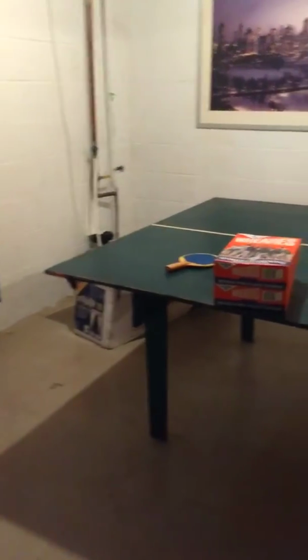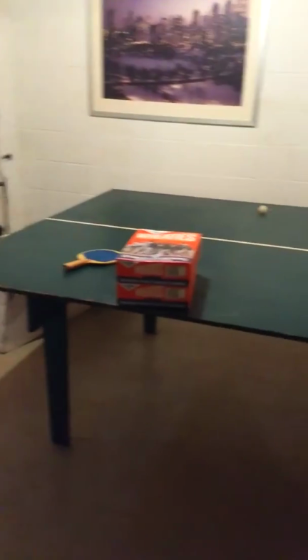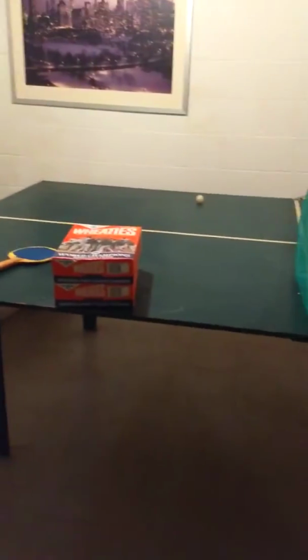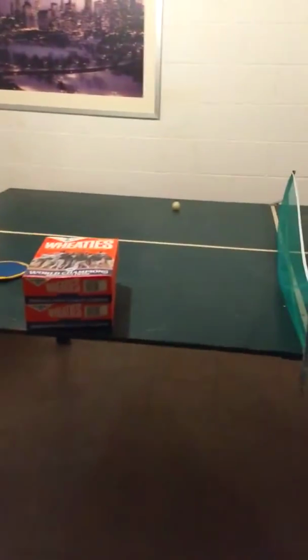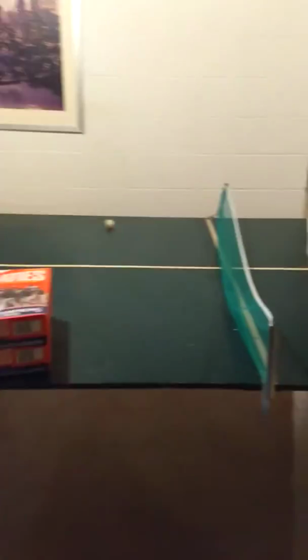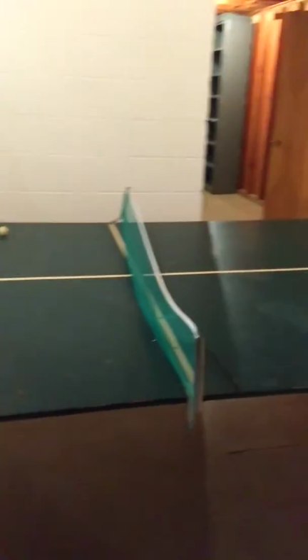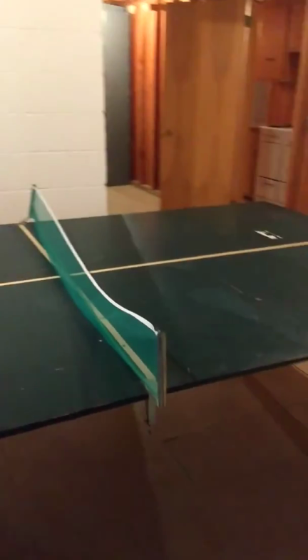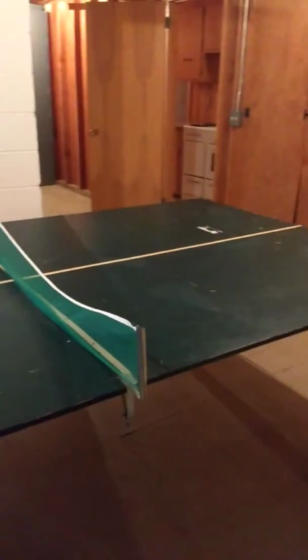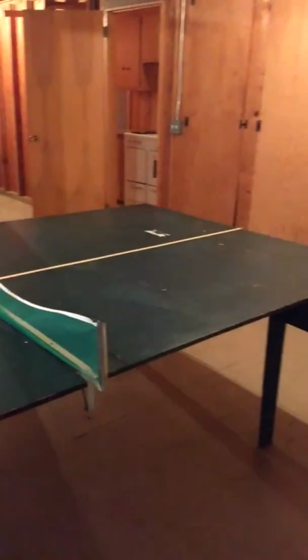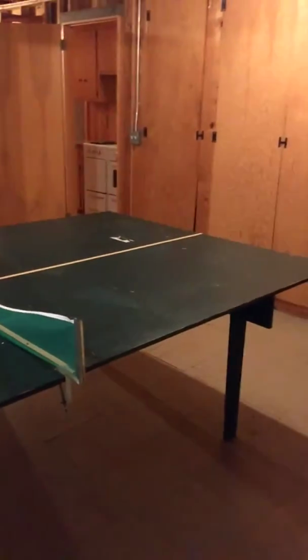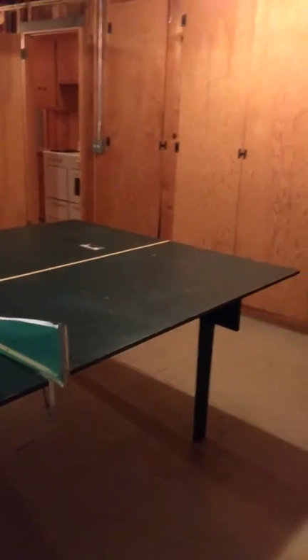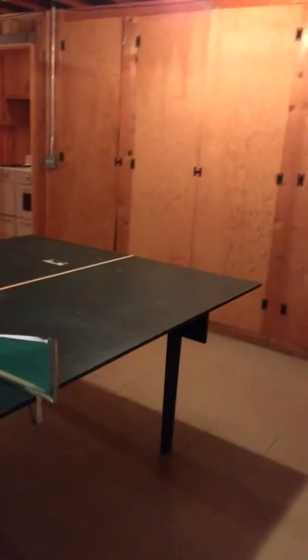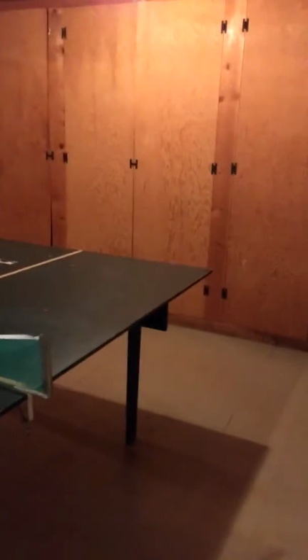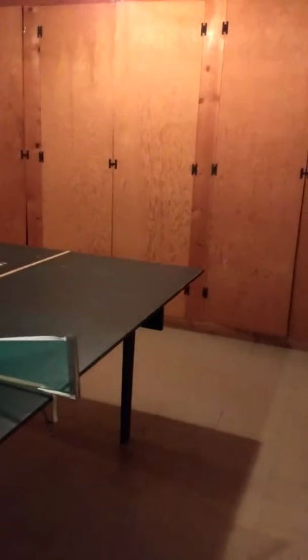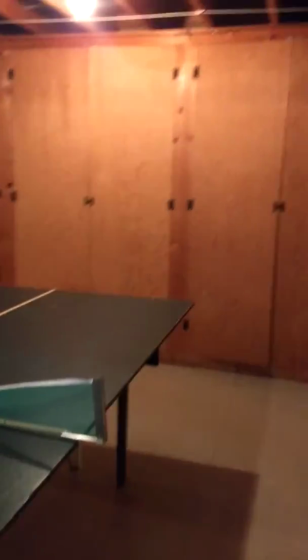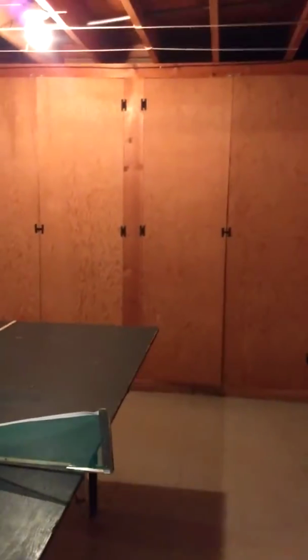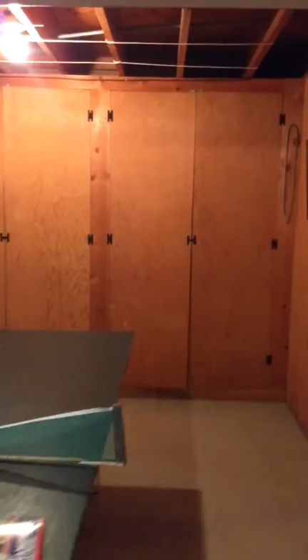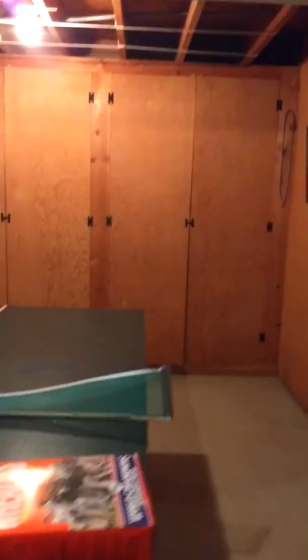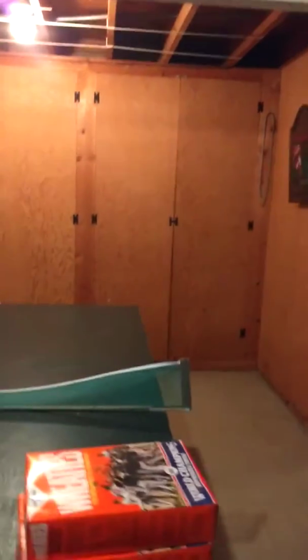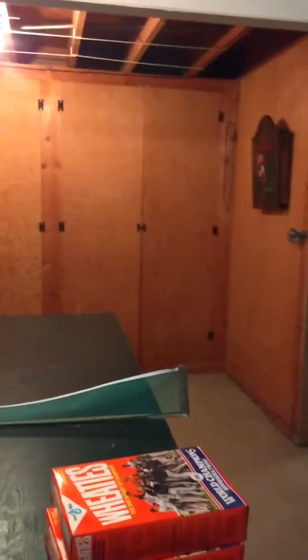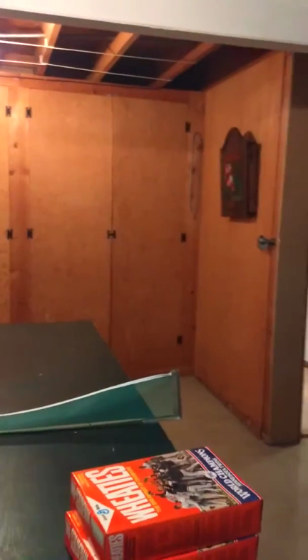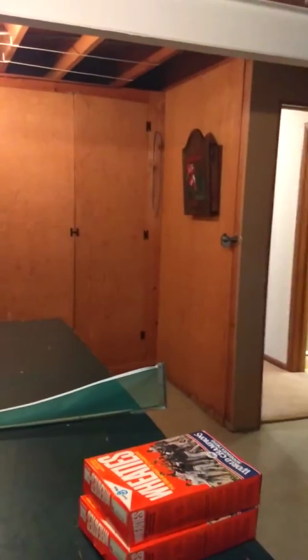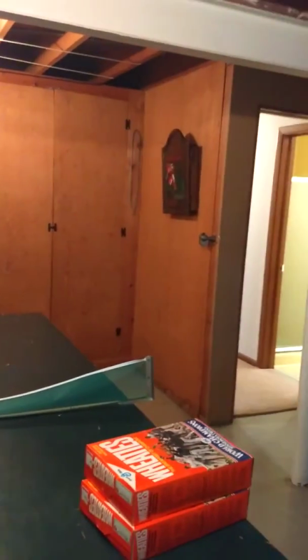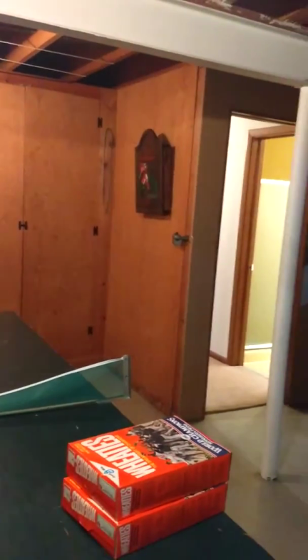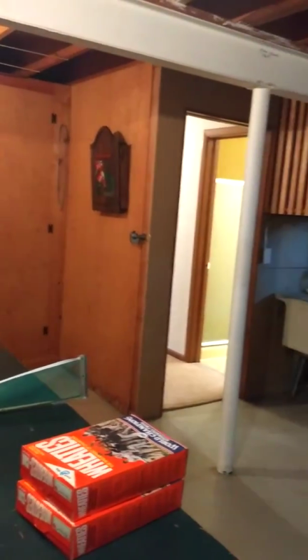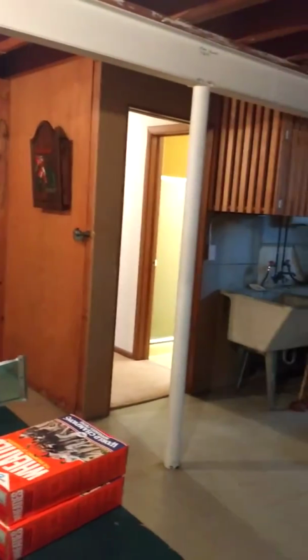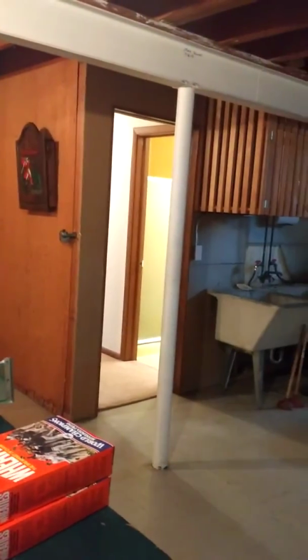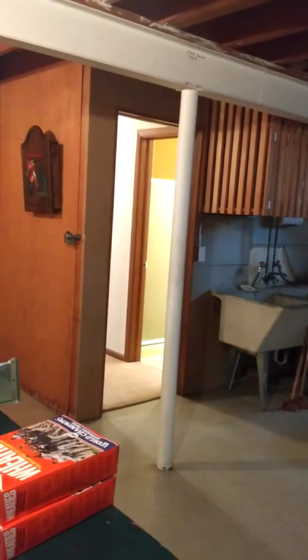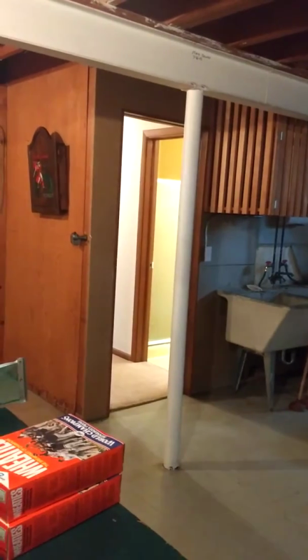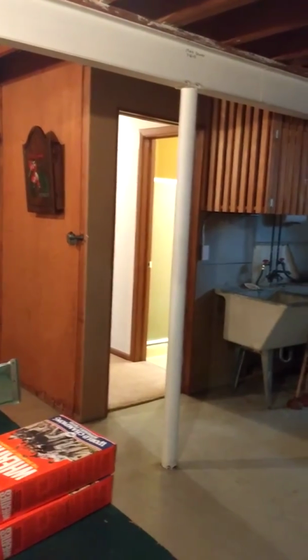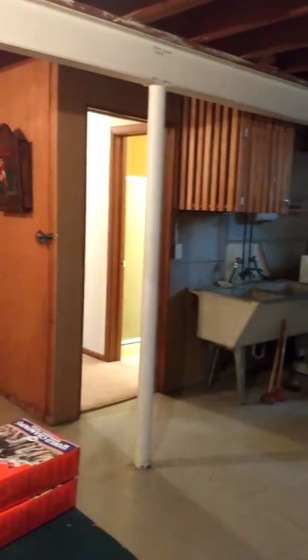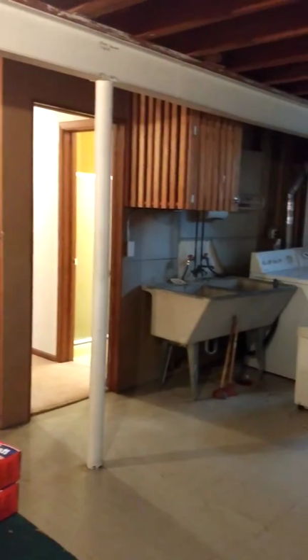Here's our ping-pong table — it's deluxe and nice. We've got a place for dartboards.